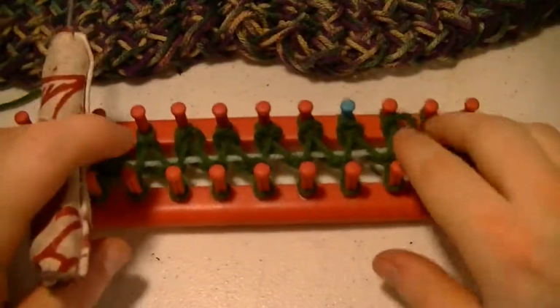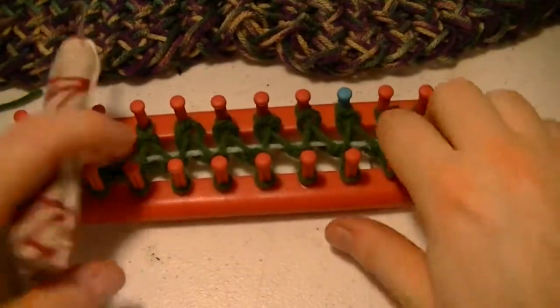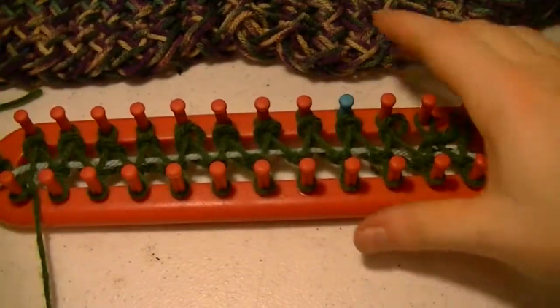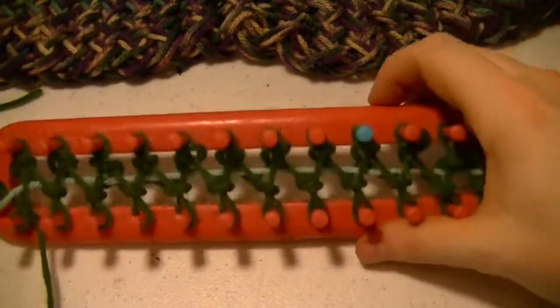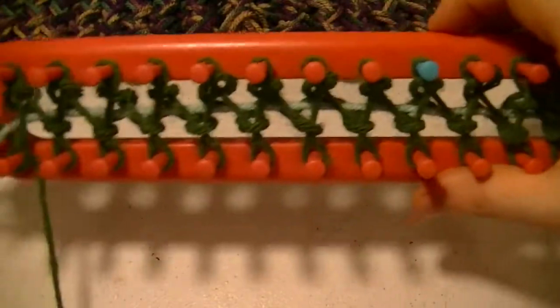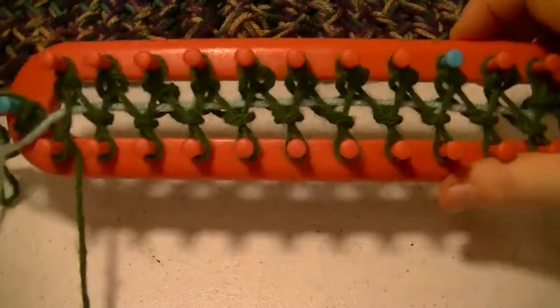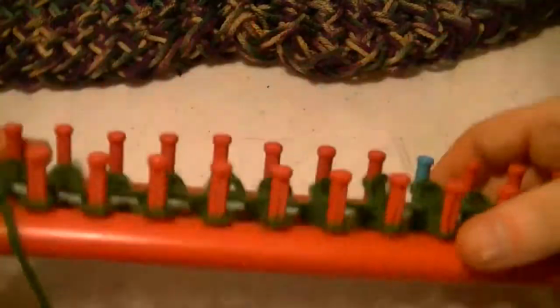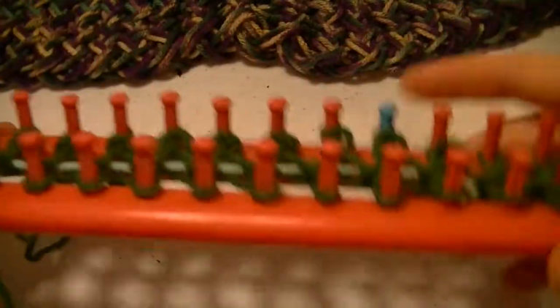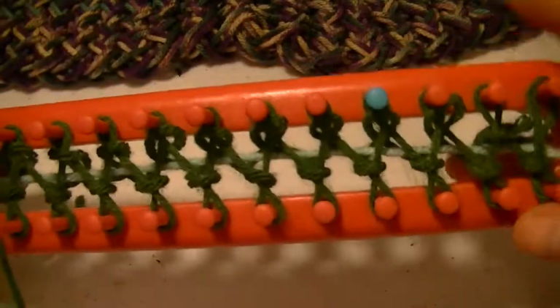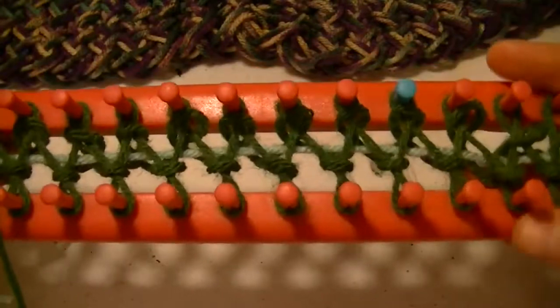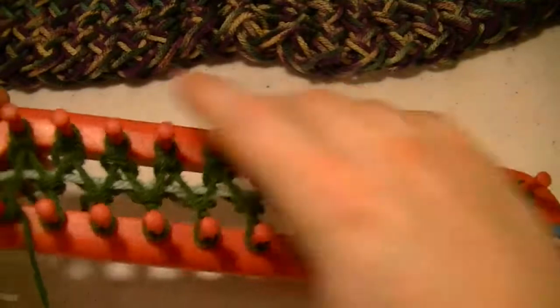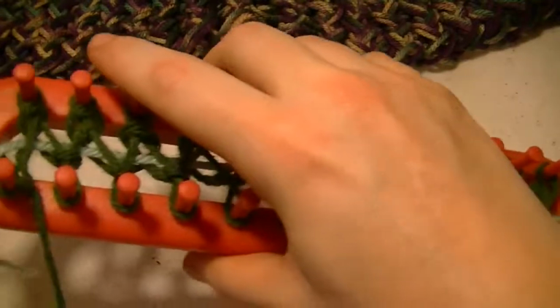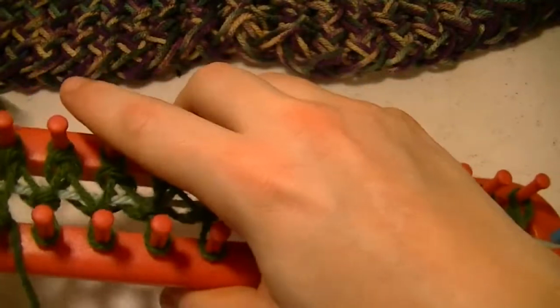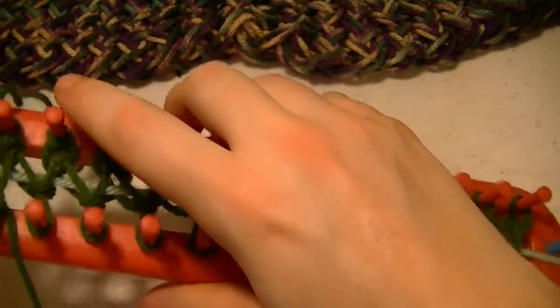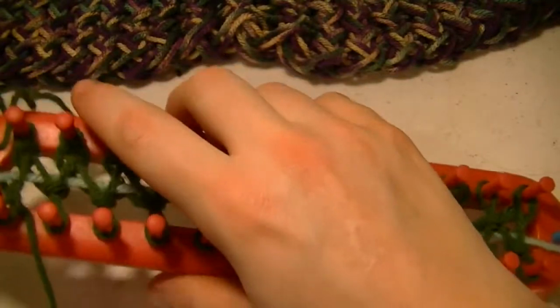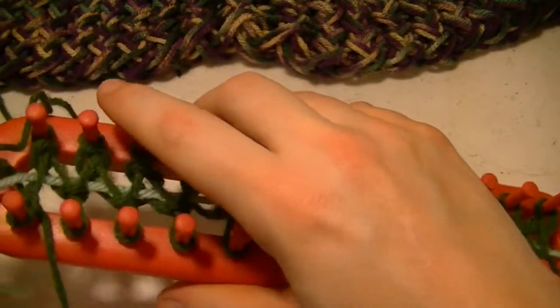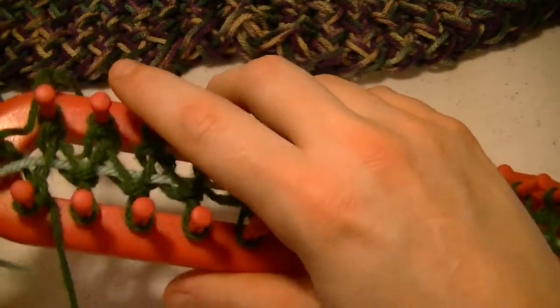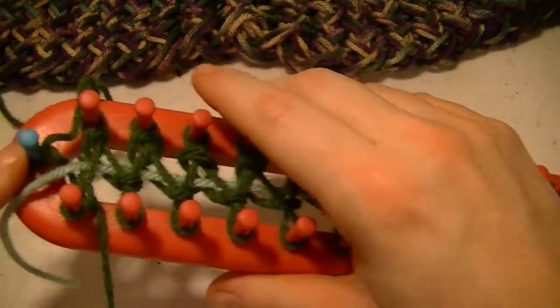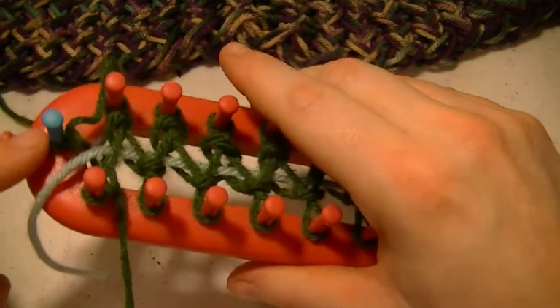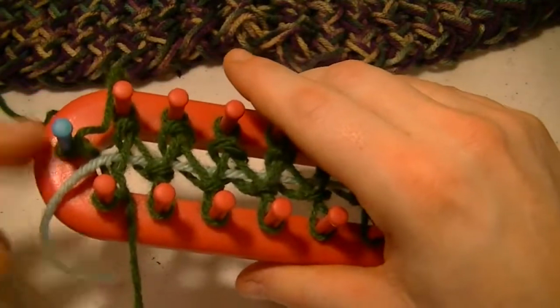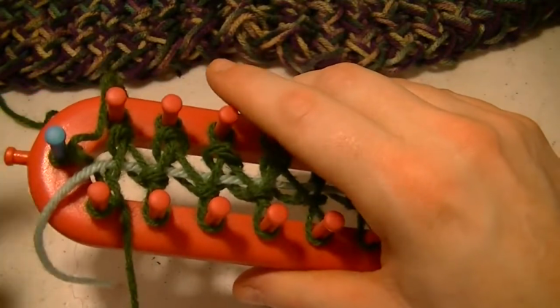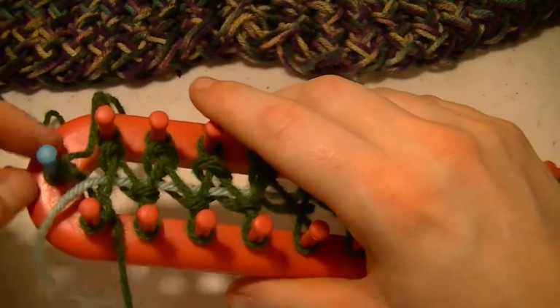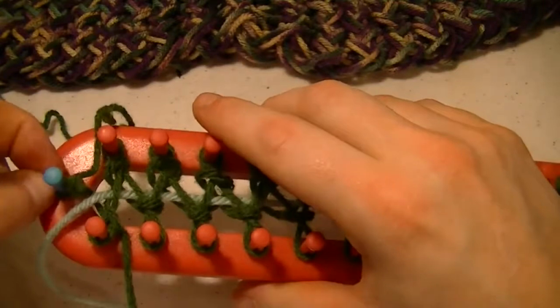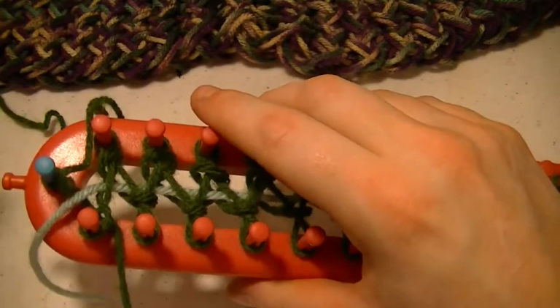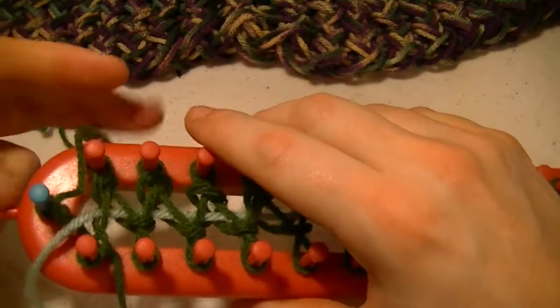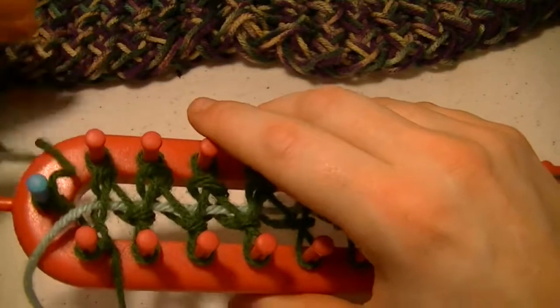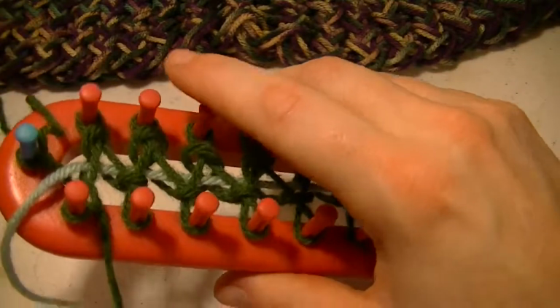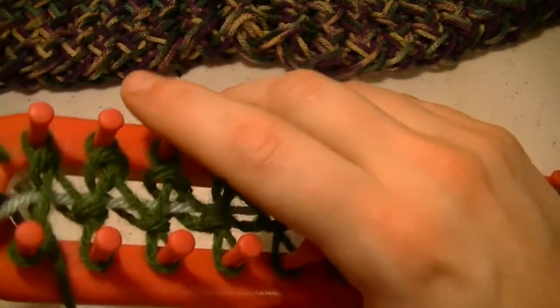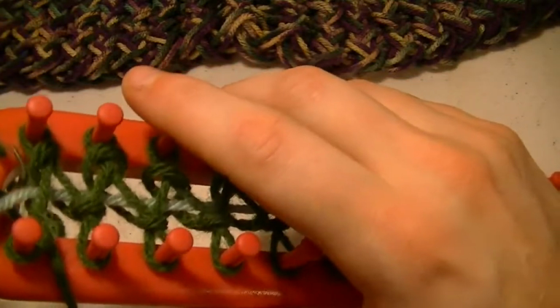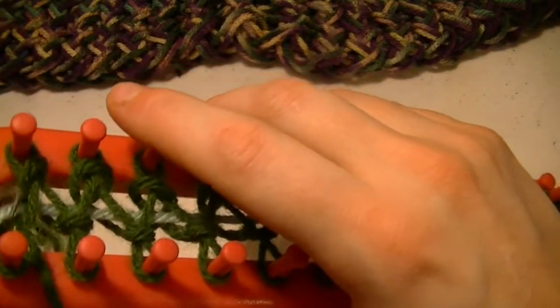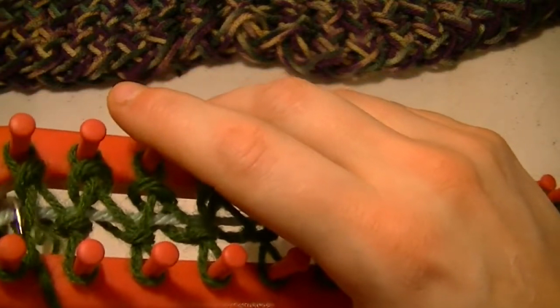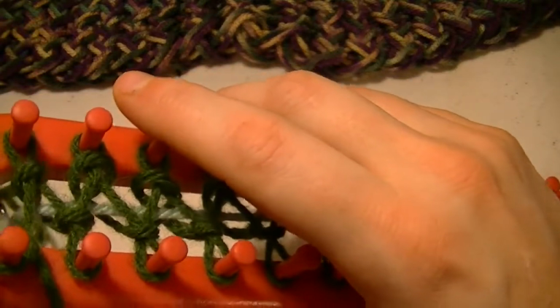So after one row, this is what it's going to look like with your cast on. I usually leave this one here for just the first couple rows and pull that off and just pull it down, let it do its own thing.